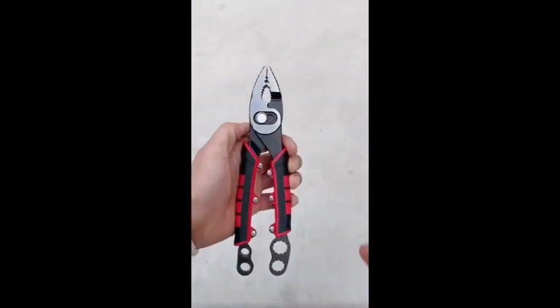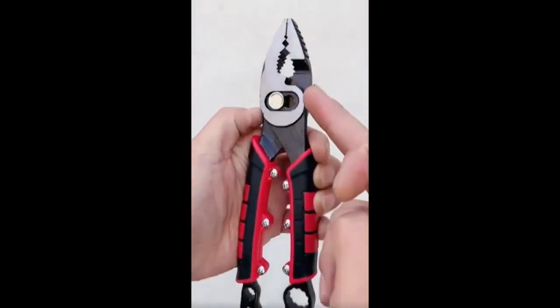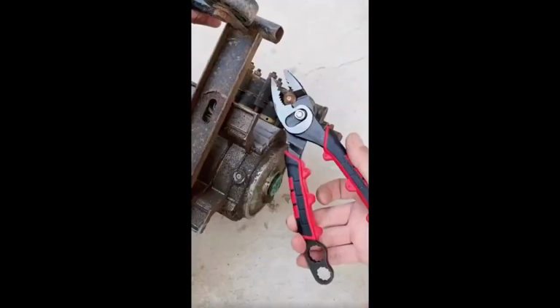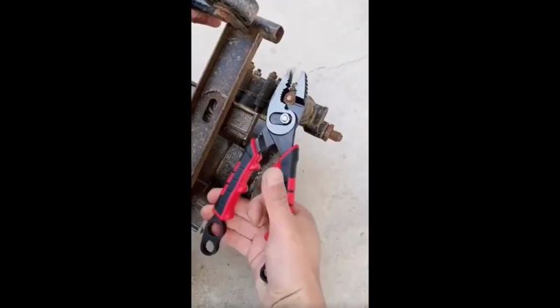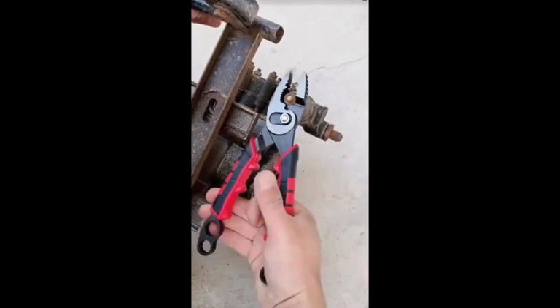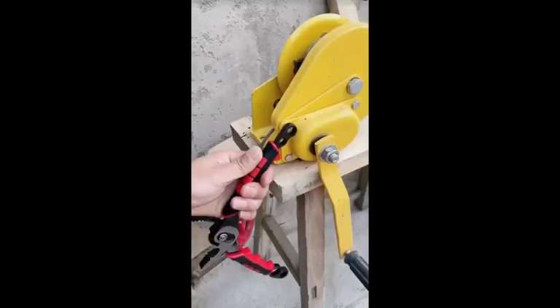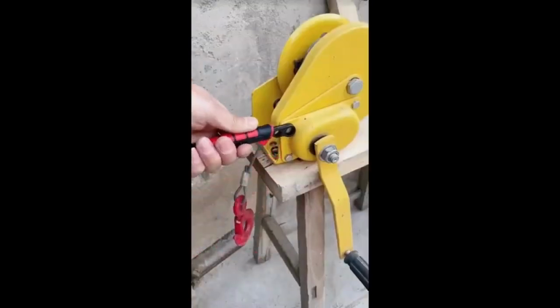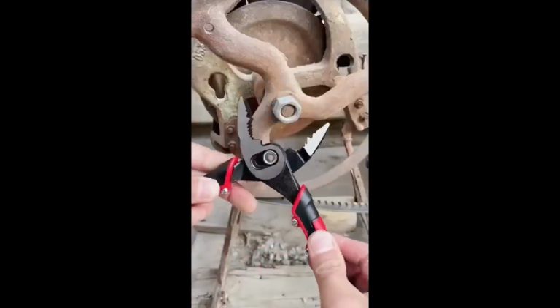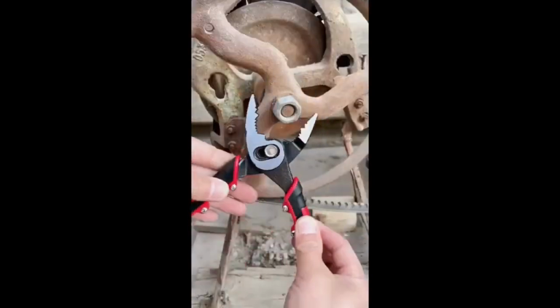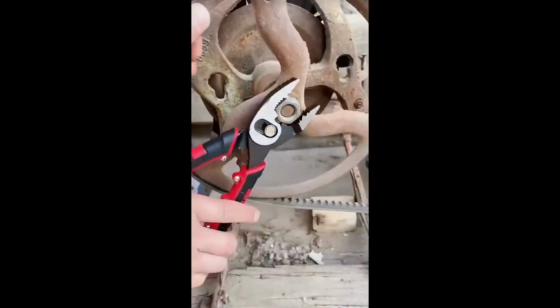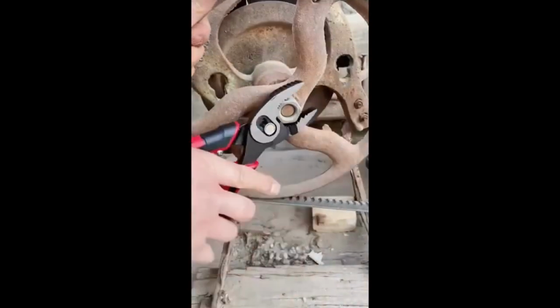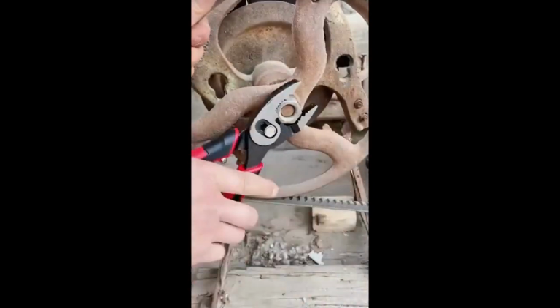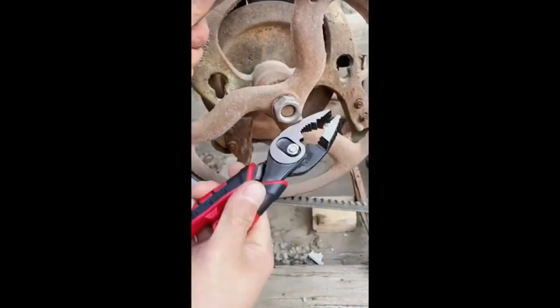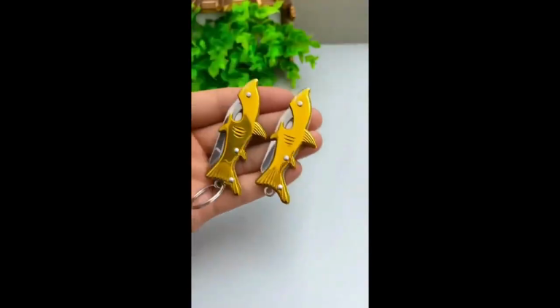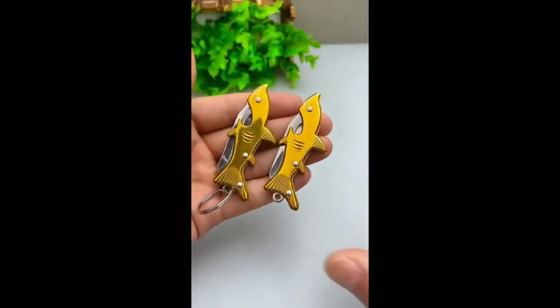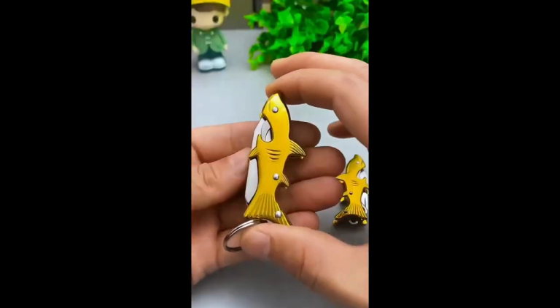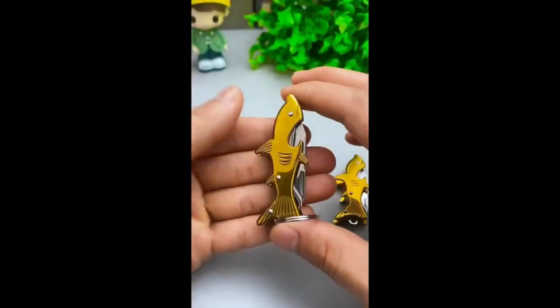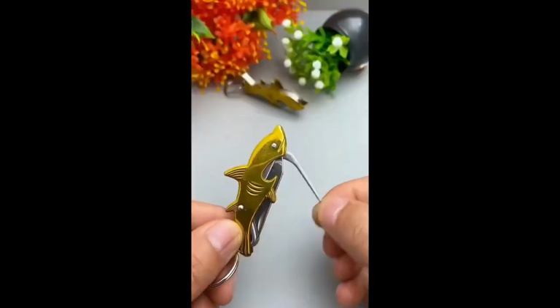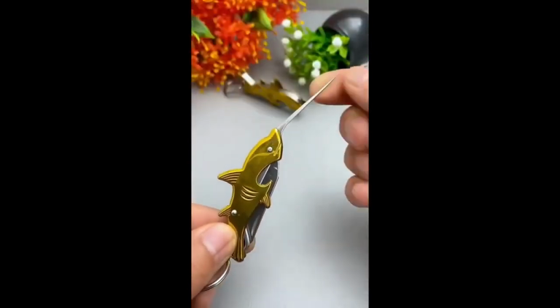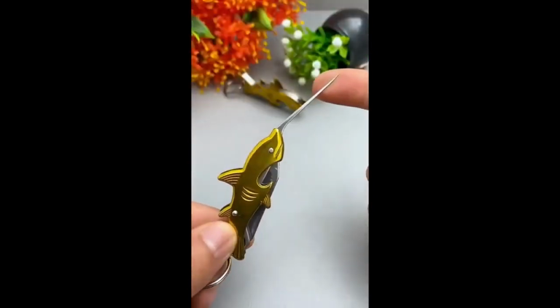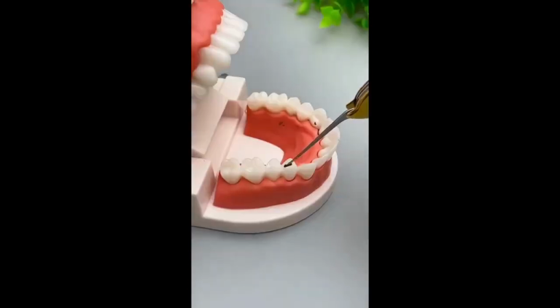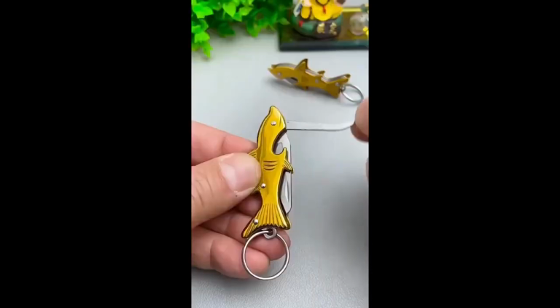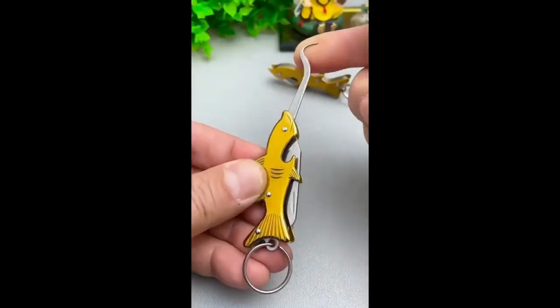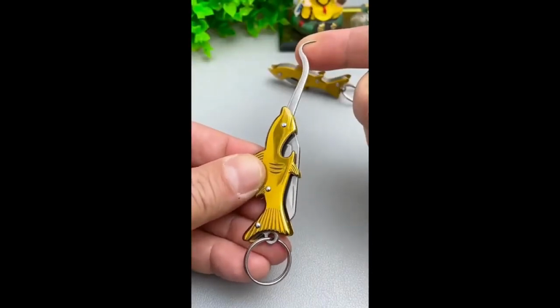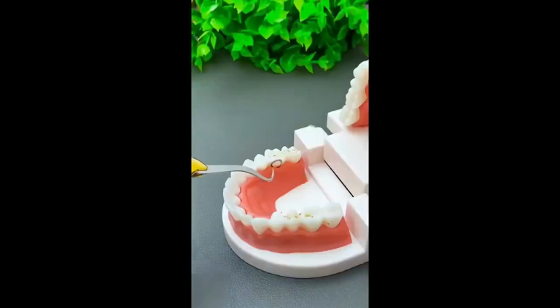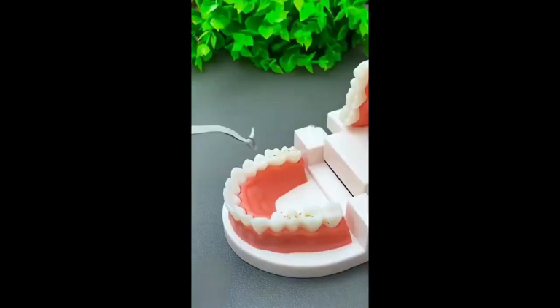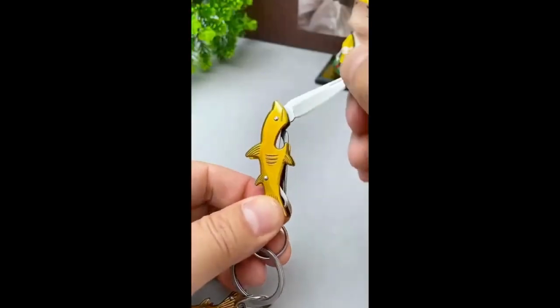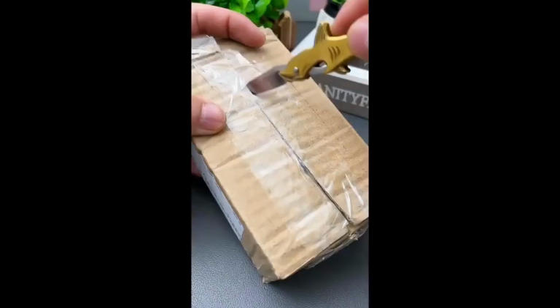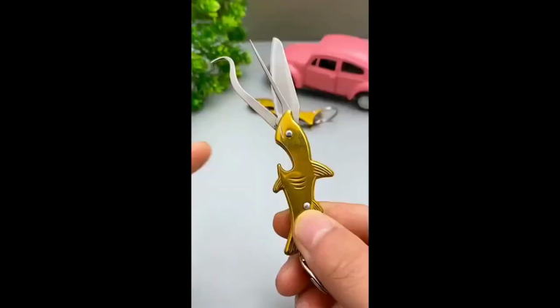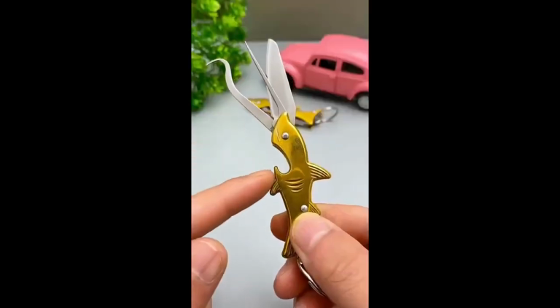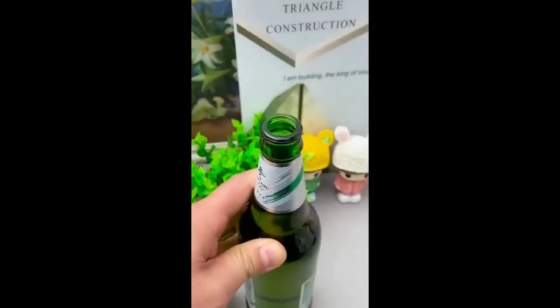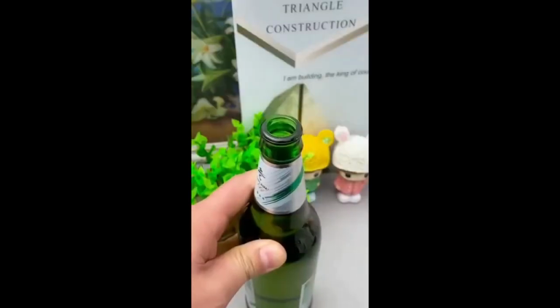Speed and precision in one tool. Switch tasks seamlessly — work smarter, not harder. A pocket-sized powerhouse. Cutting-edge technology meets practicality. For the everyday adventurer, your trusty tool is always within reach.